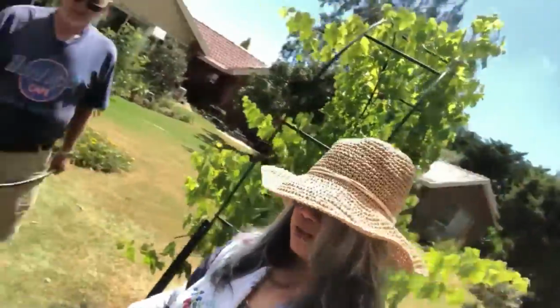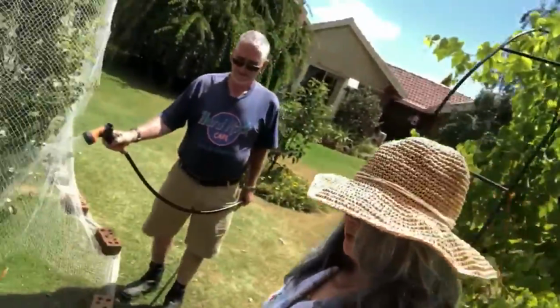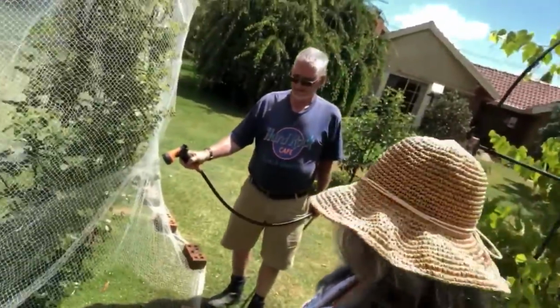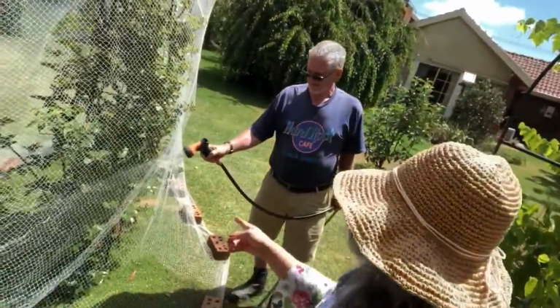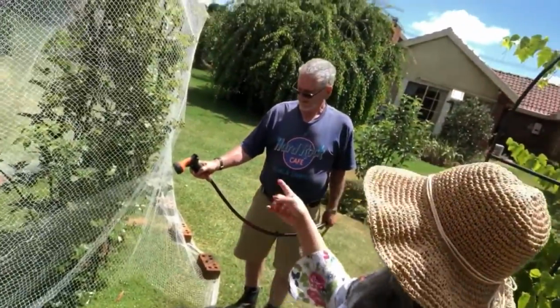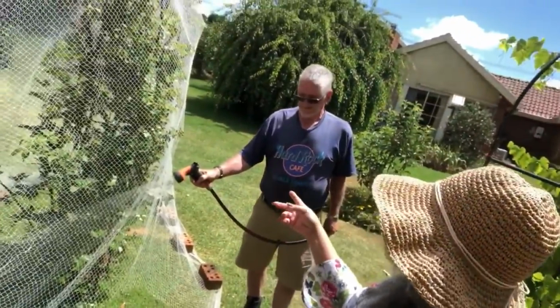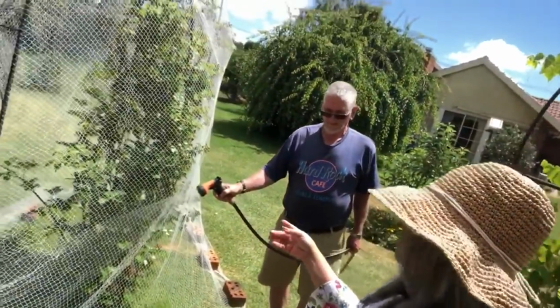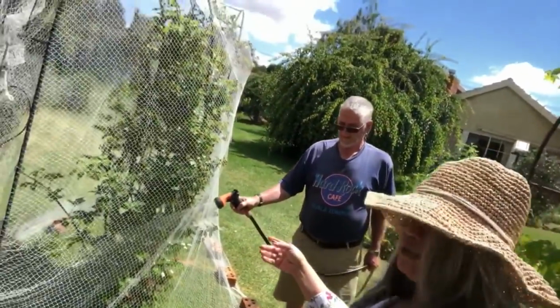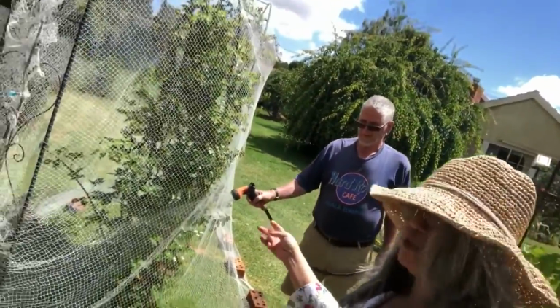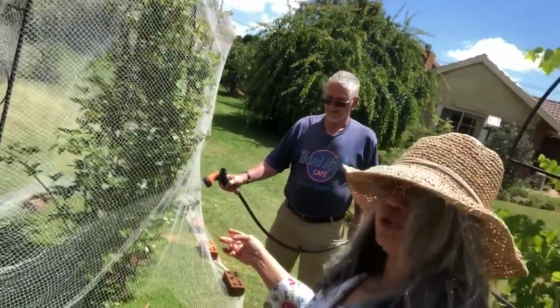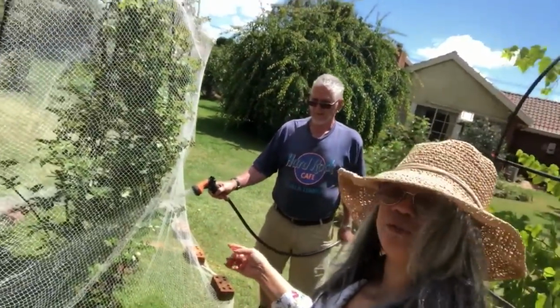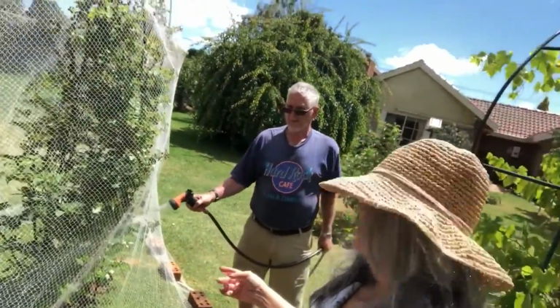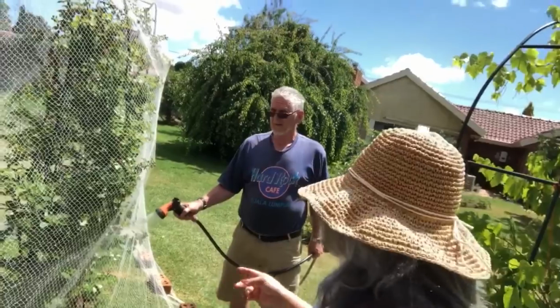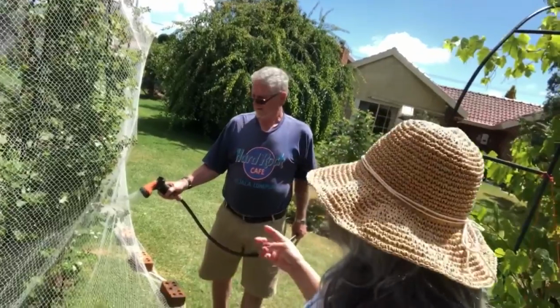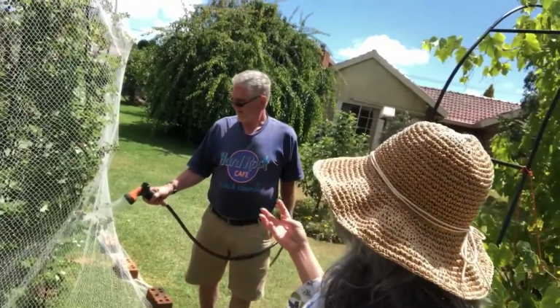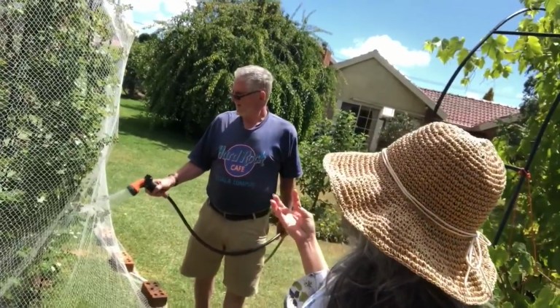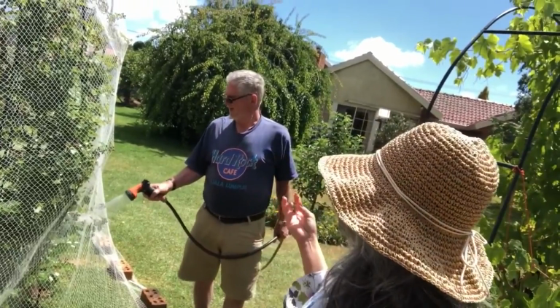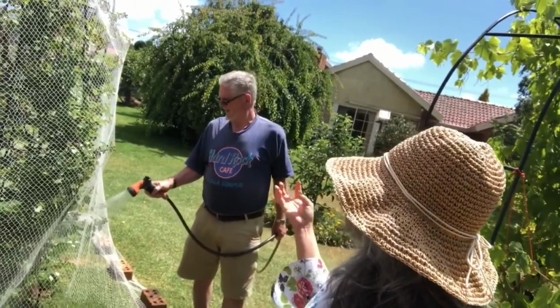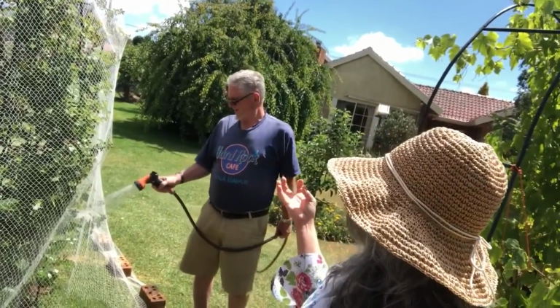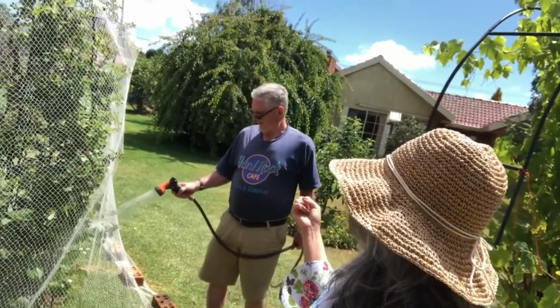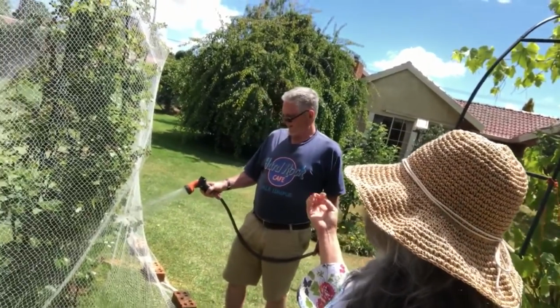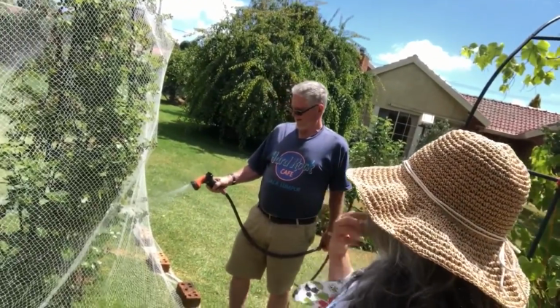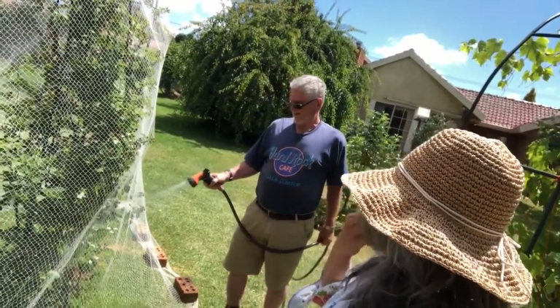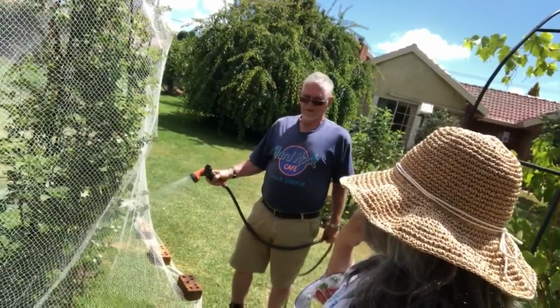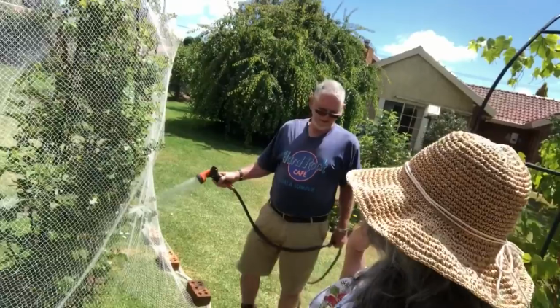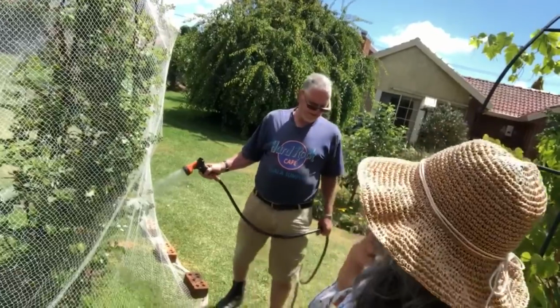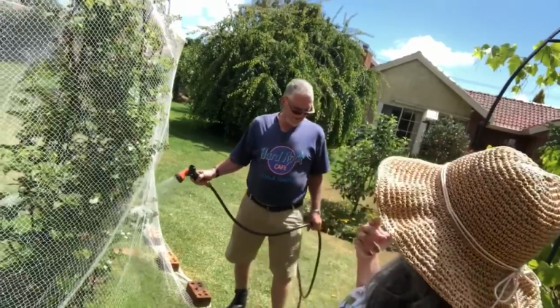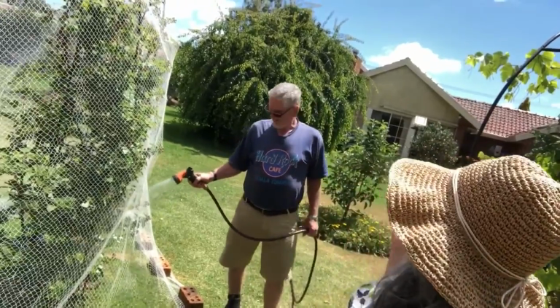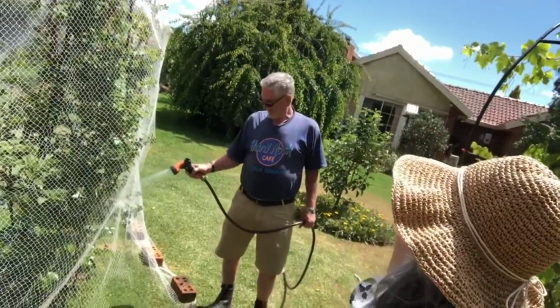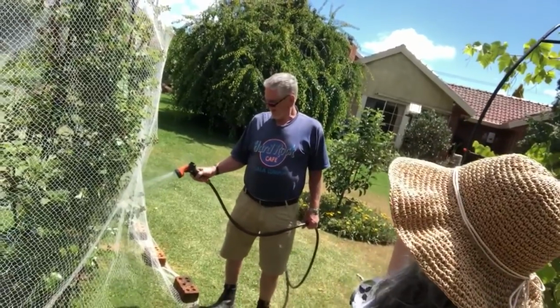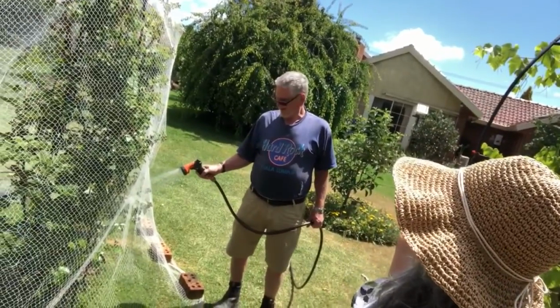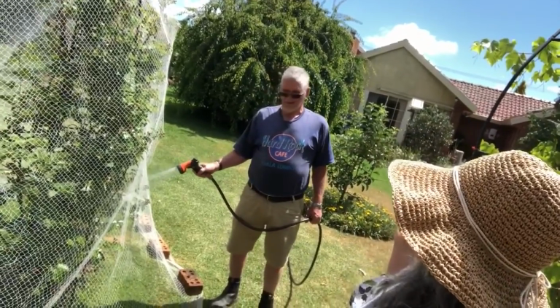When they start fruiting, we need to water them regularly so that the fruits can grow bigger and juicier. With a little bit of tender loving care.